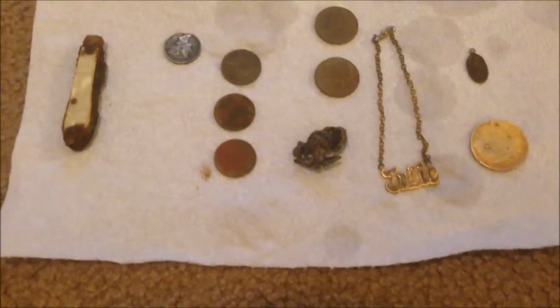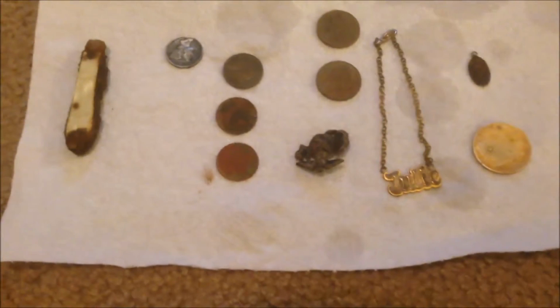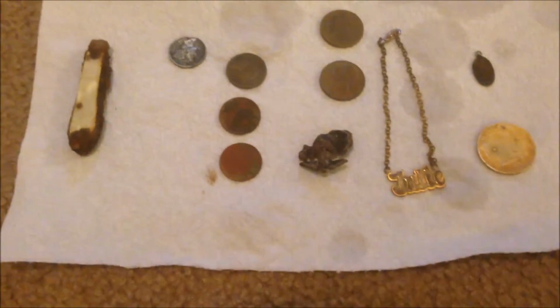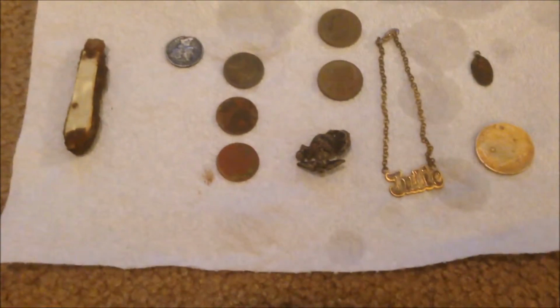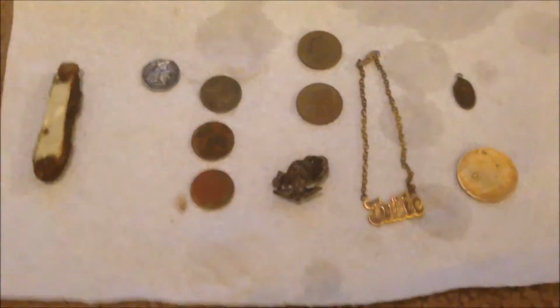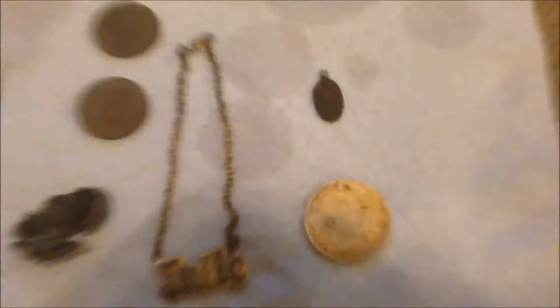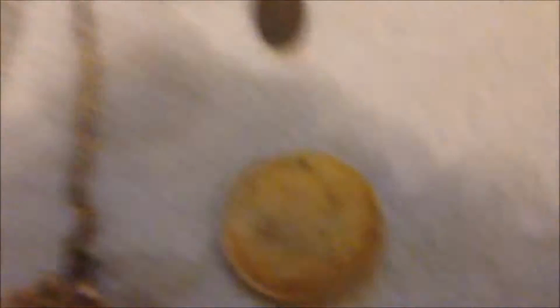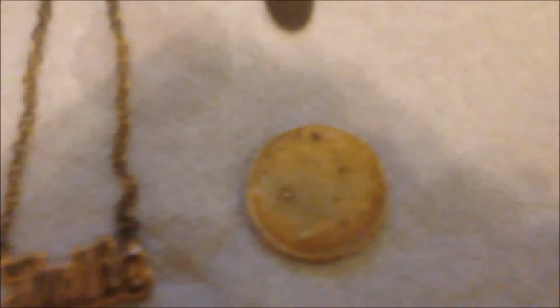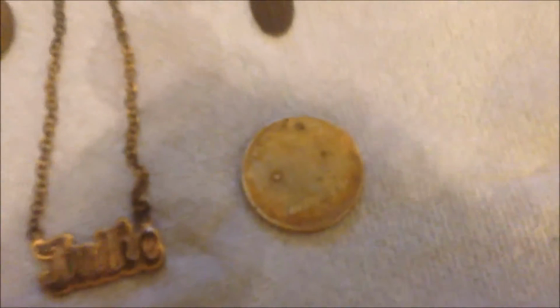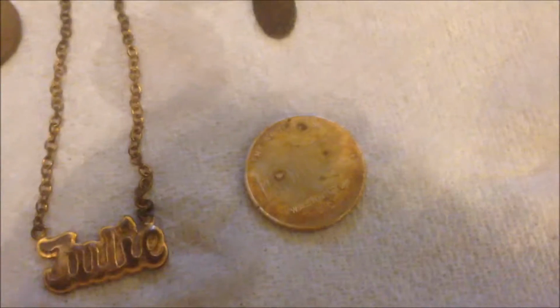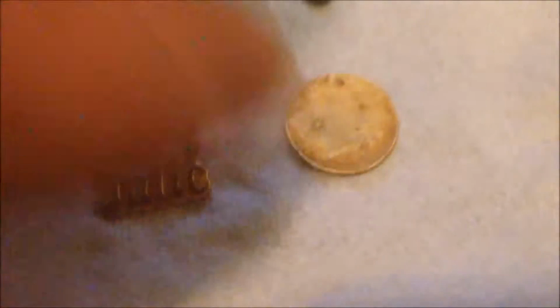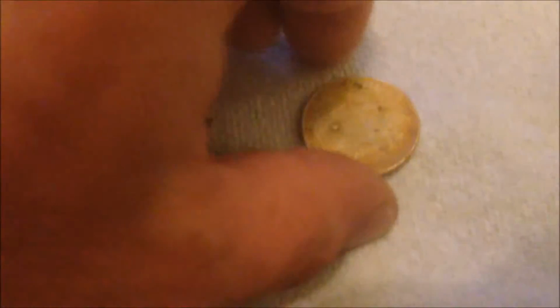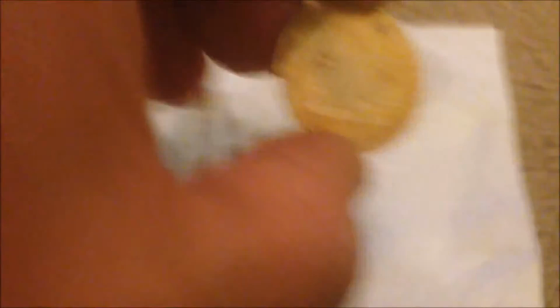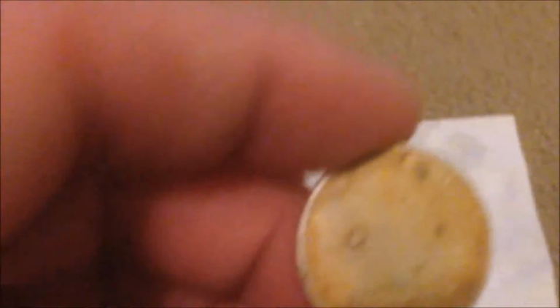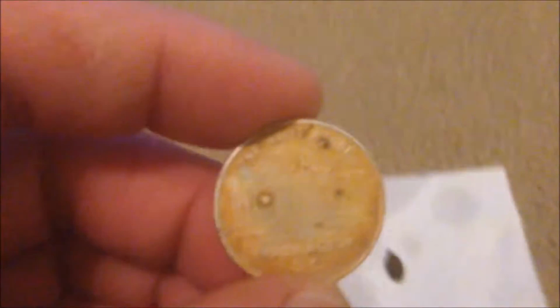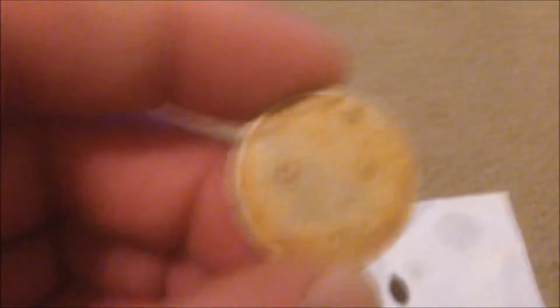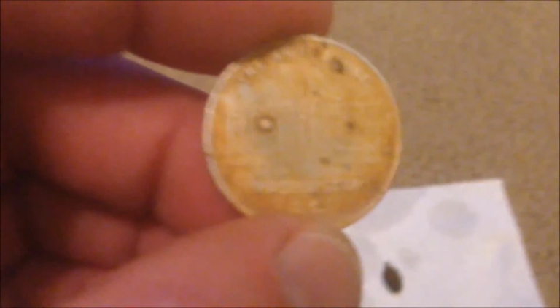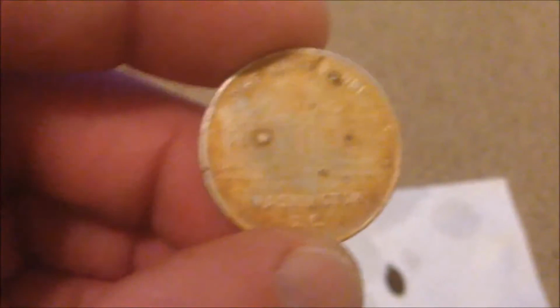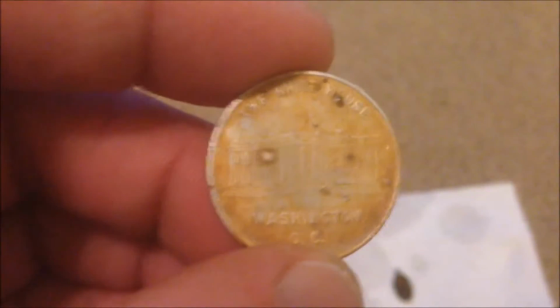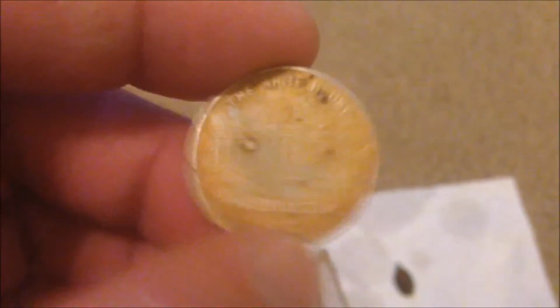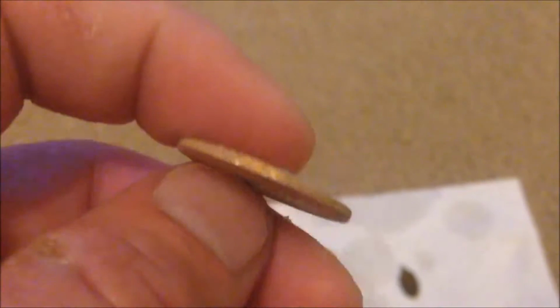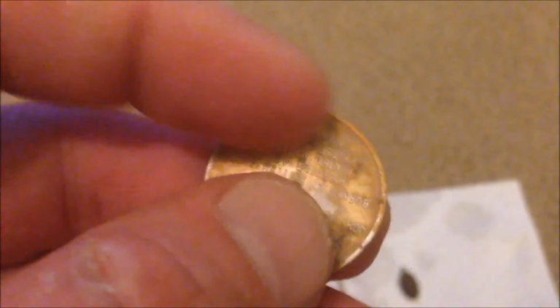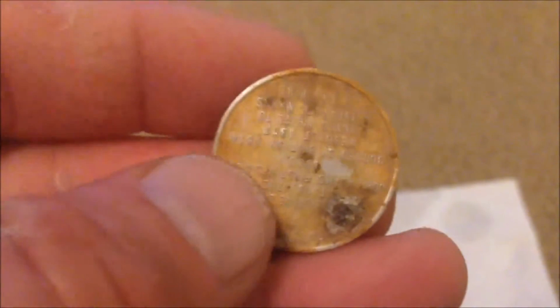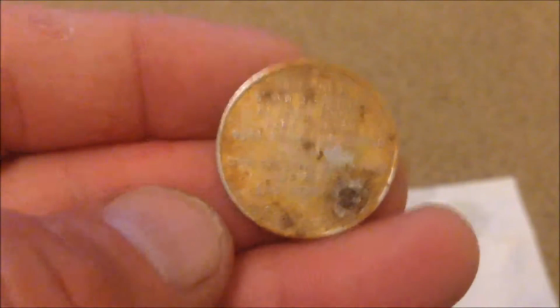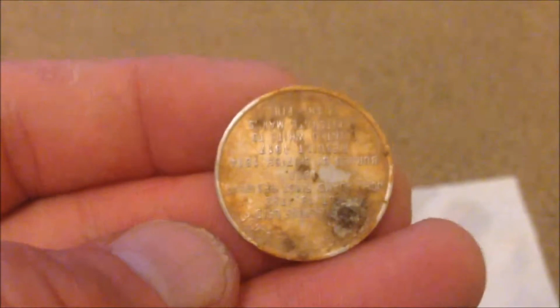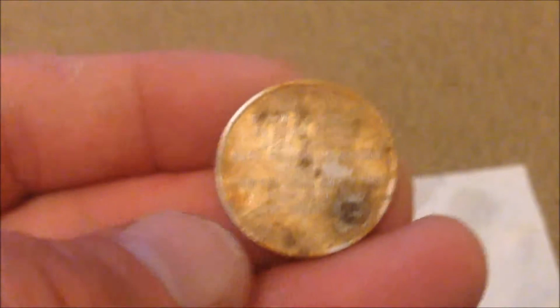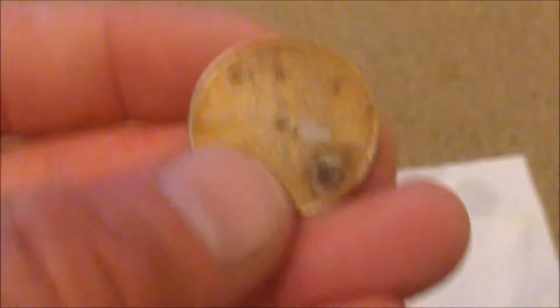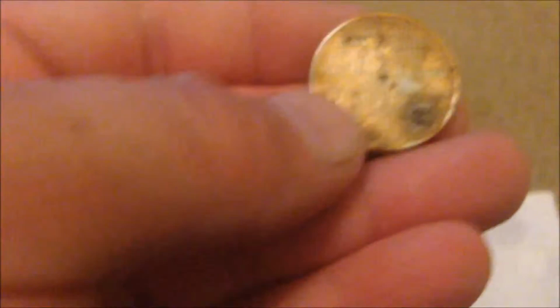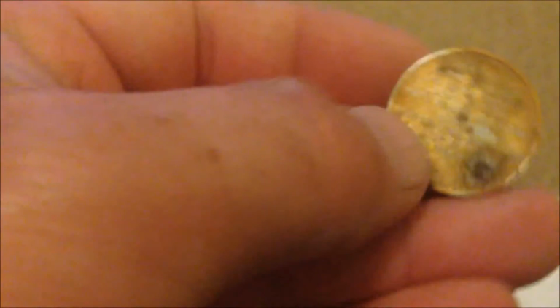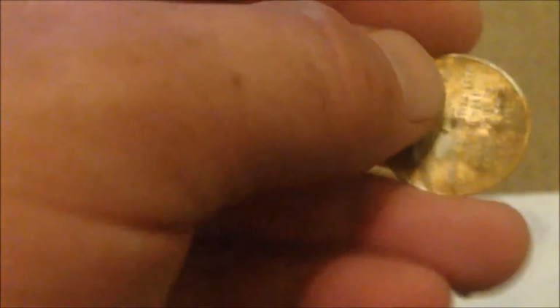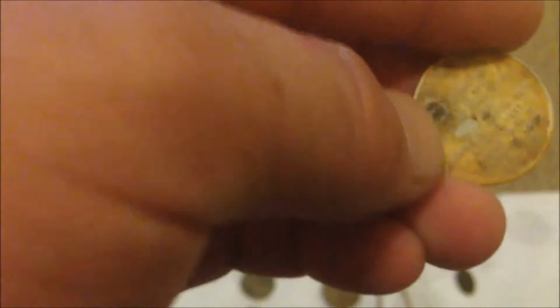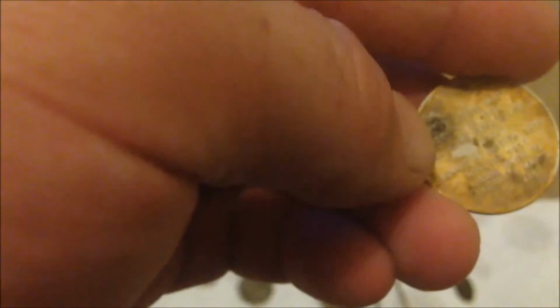This right here is some kind of token — it talks about Washington DC on the front of it, and then flip it over and it gives you a little script talking about what happened and how it became and everything. Pretty neat.